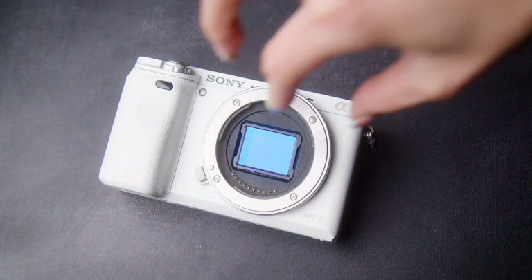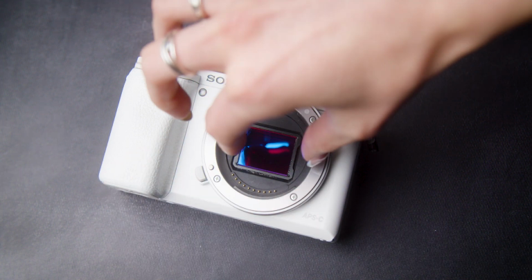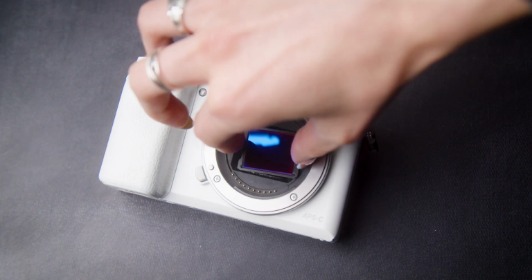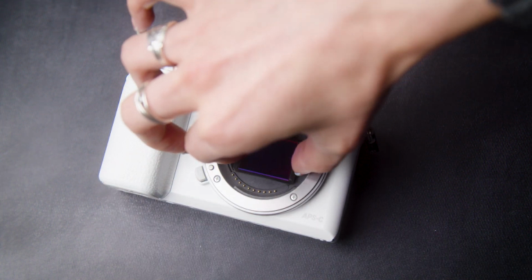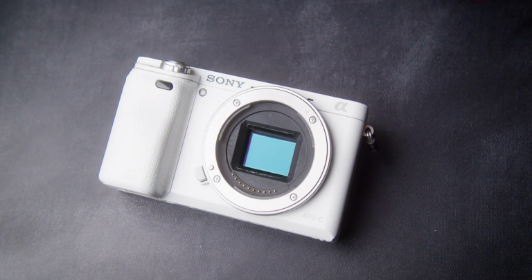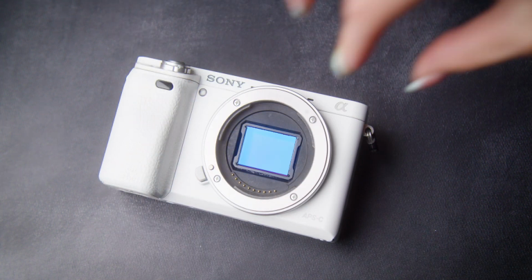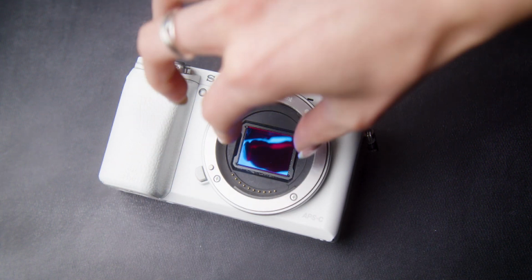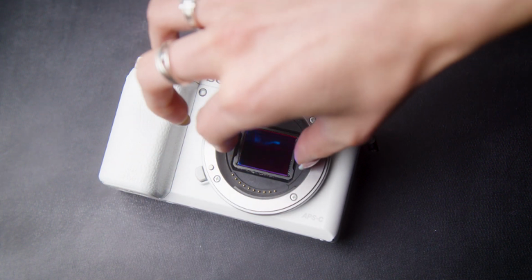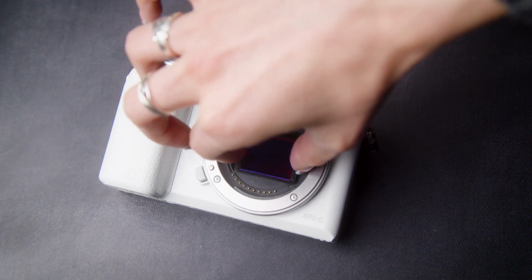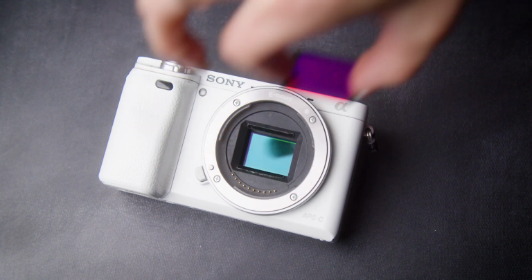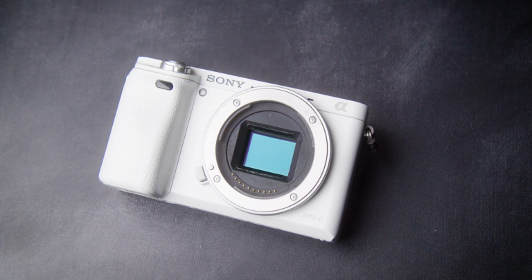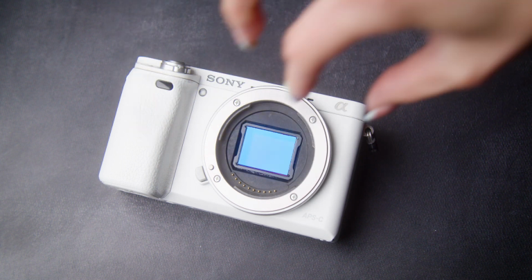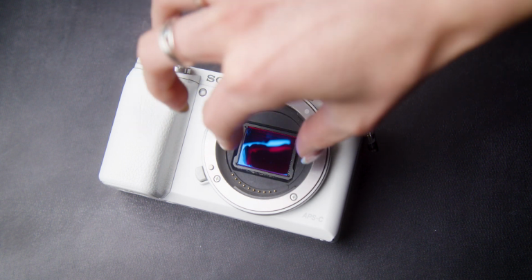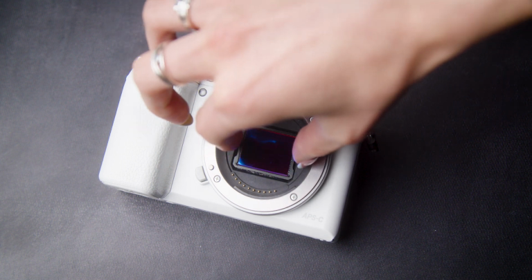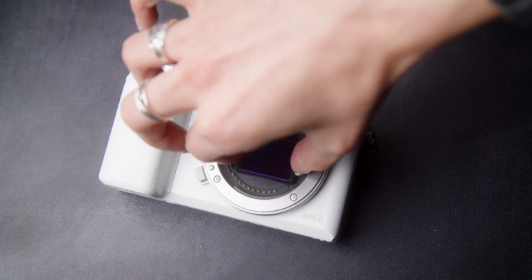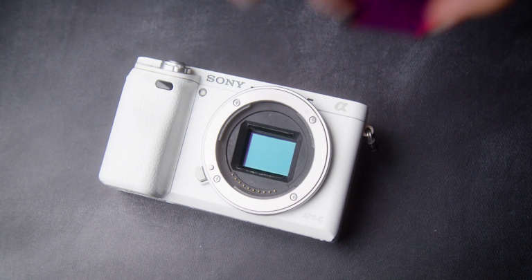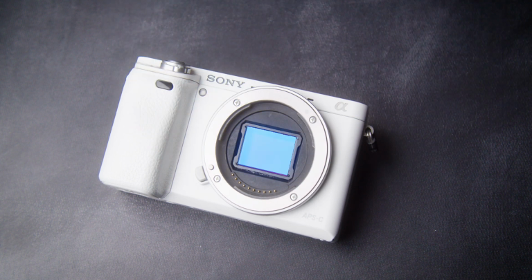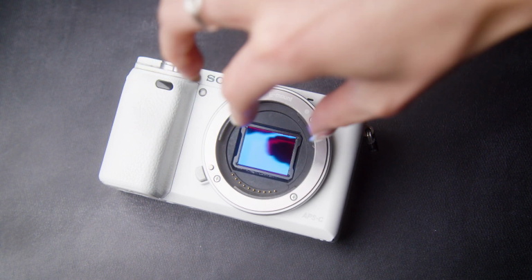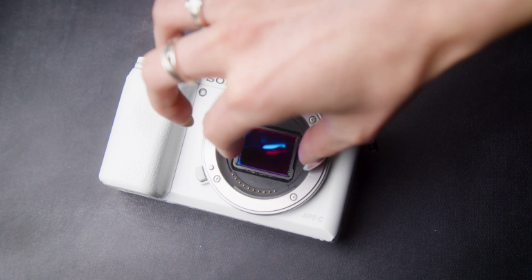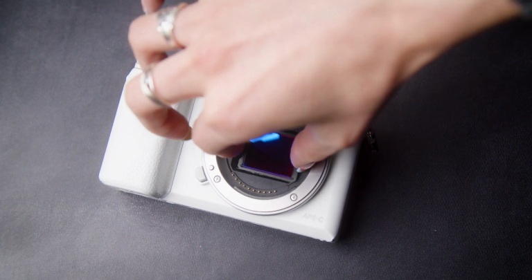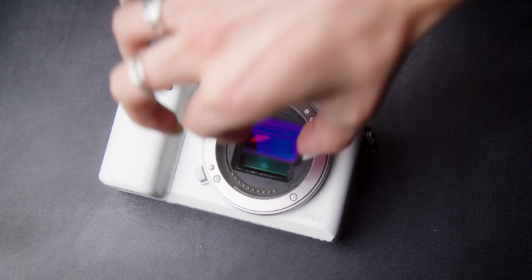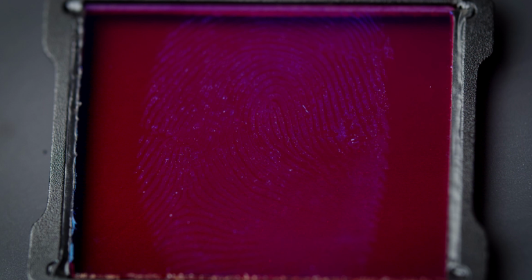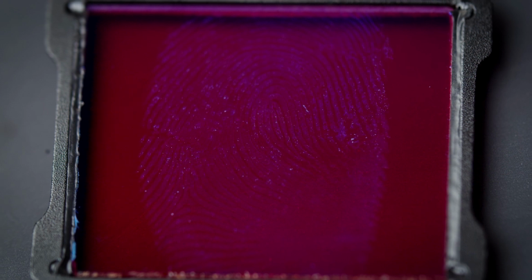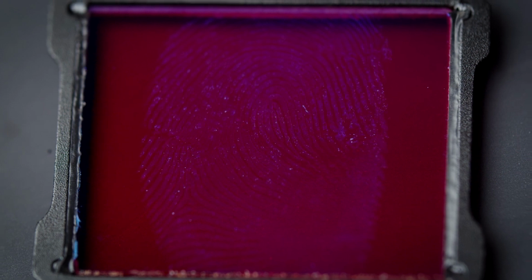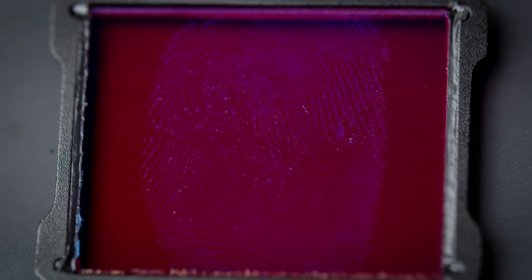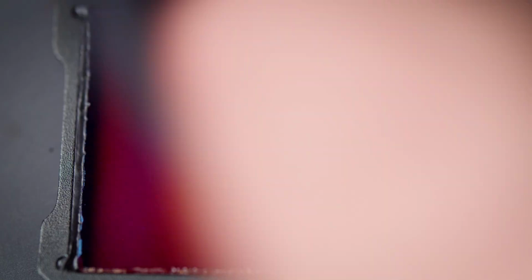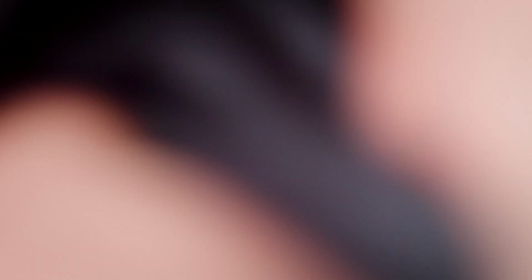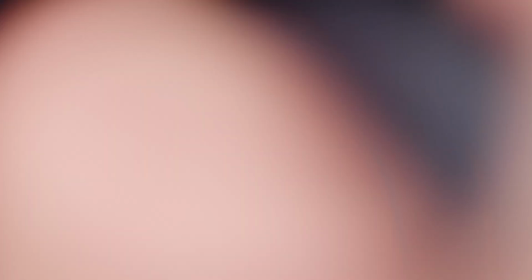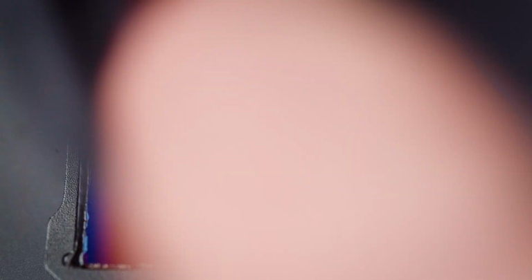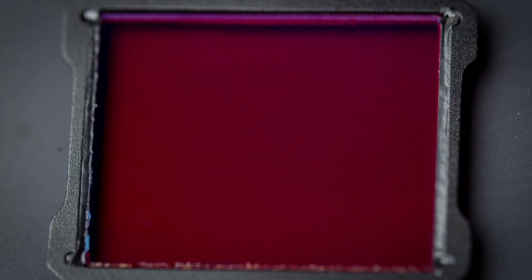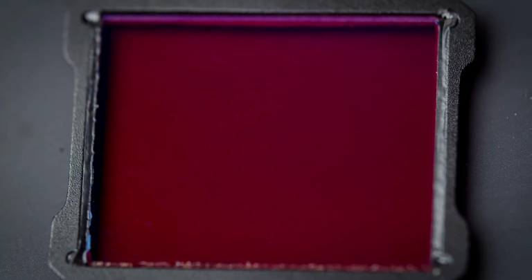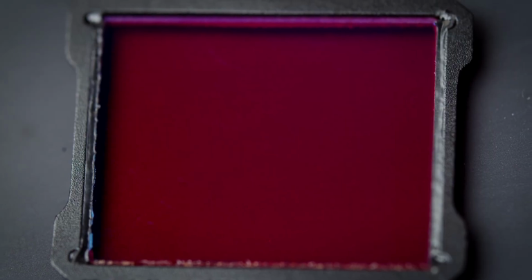Additionally, you can use your fingers to pinch the filter from the sides and remove. Don't worry about smudging the filter, as our clip-in filters feature premium anti-reflective, anti-smudge coatings that make removing fingerprints incredibly easy.